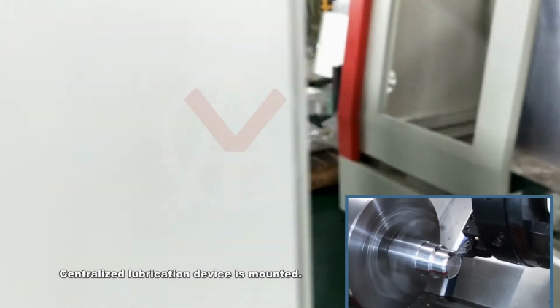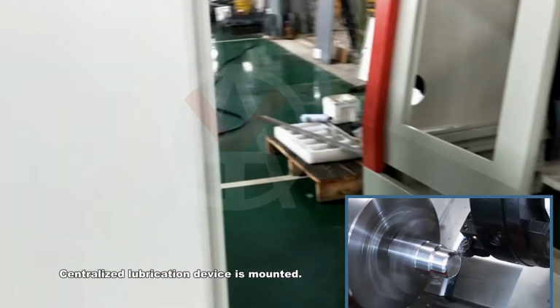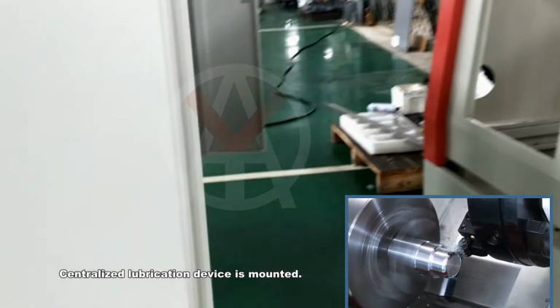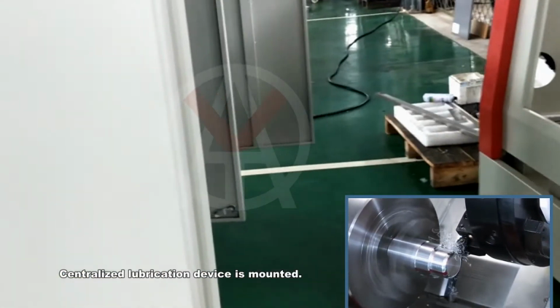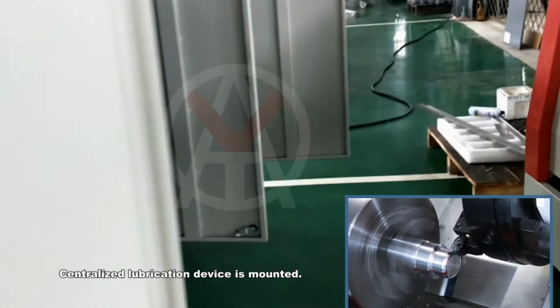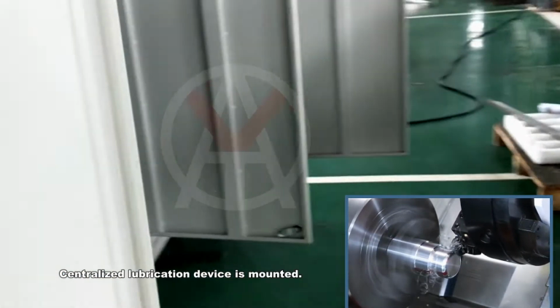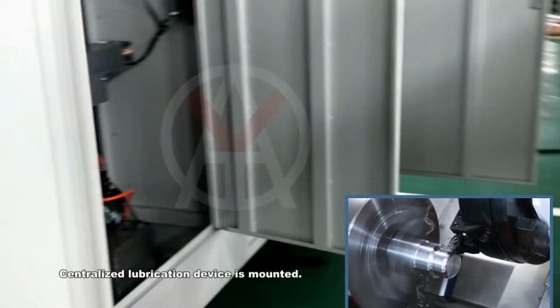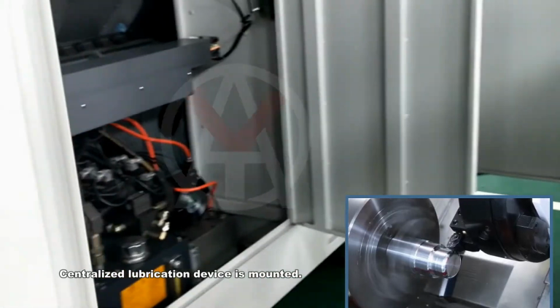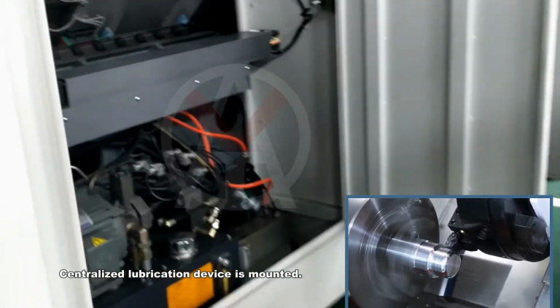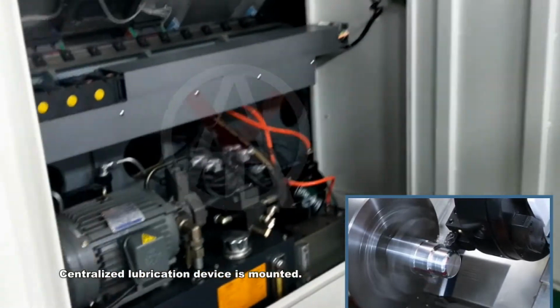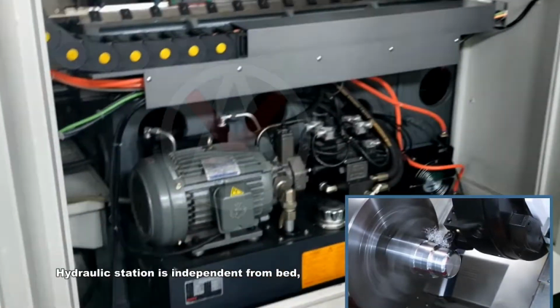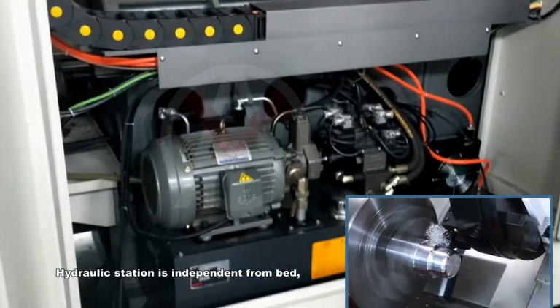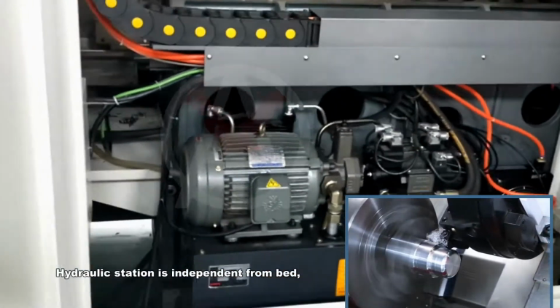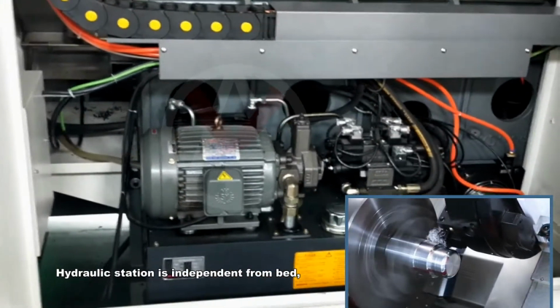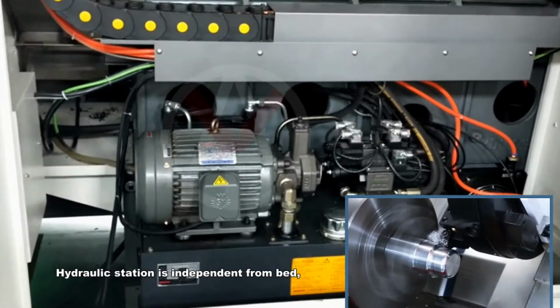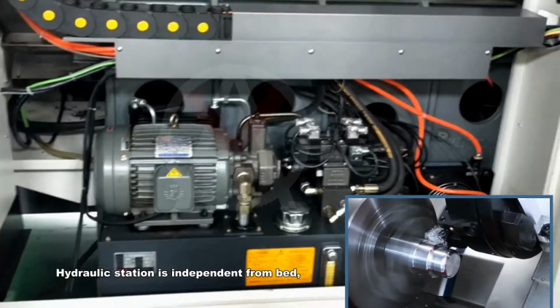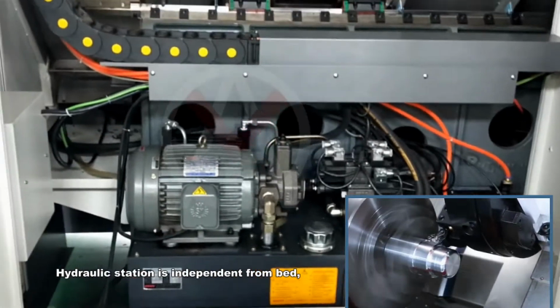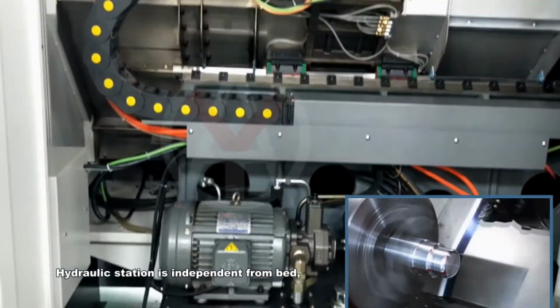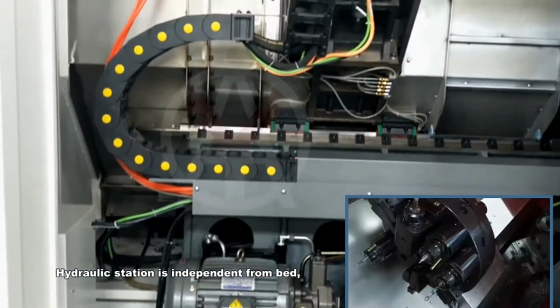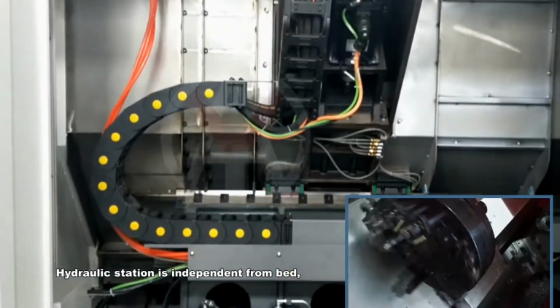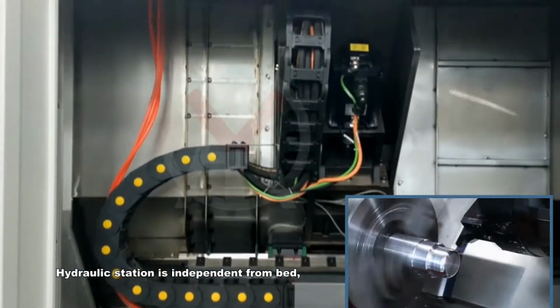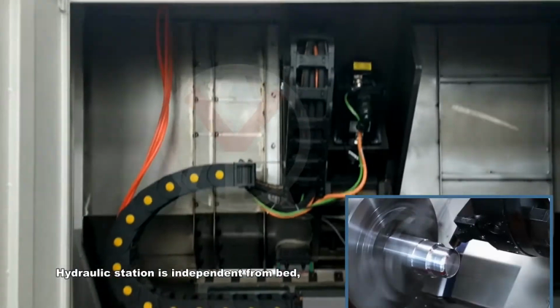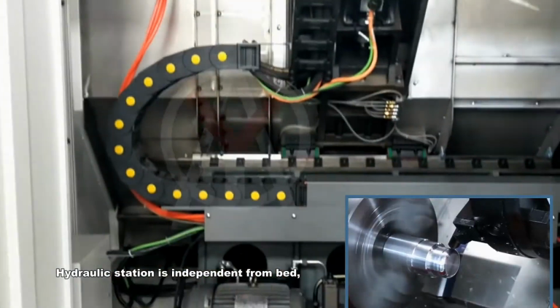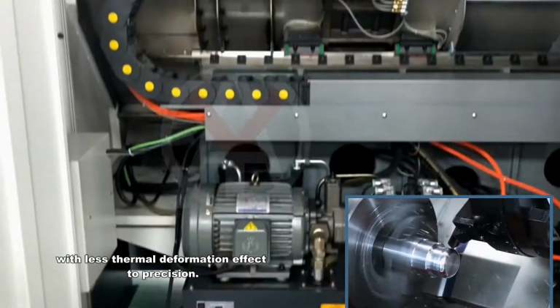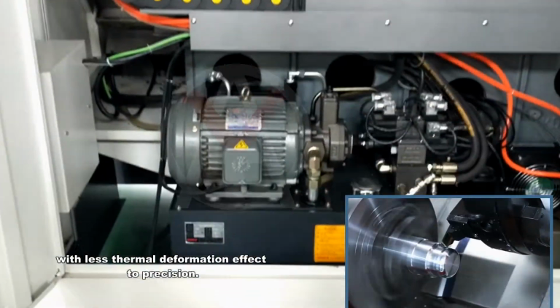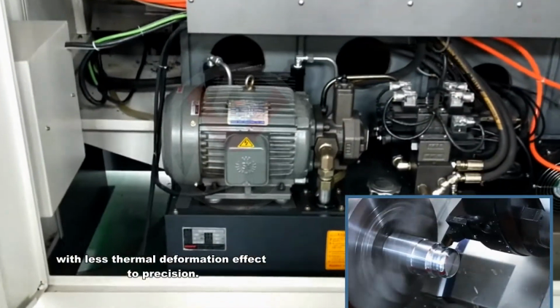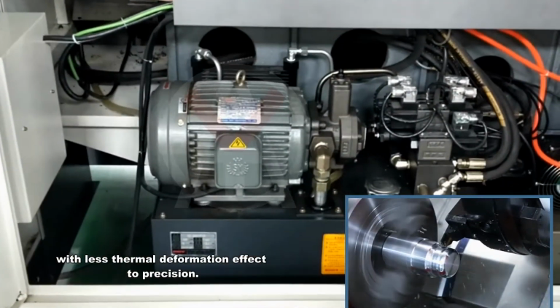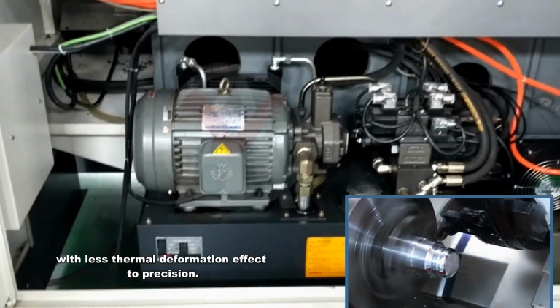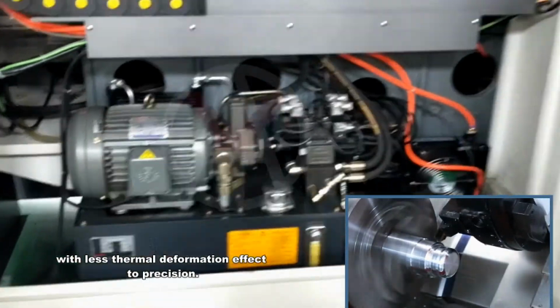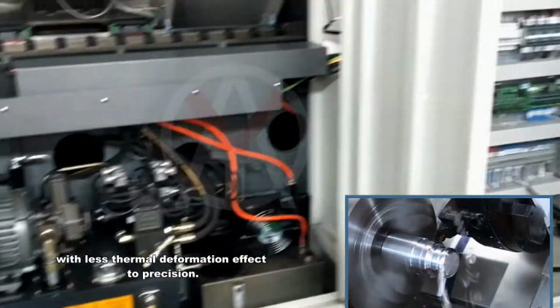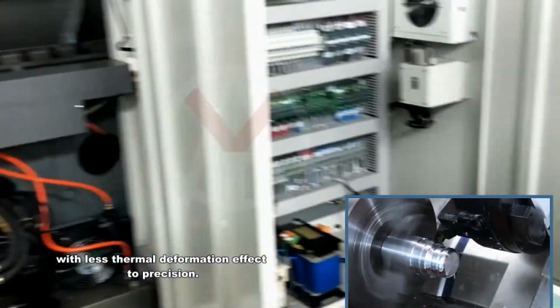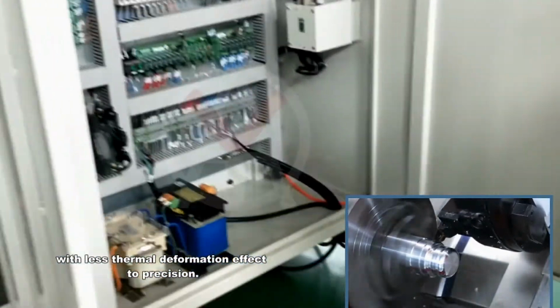Centralized lubrication device is mounted. Hydraulic station is independent from the bed, reducing the thermal deformation effect on precision.